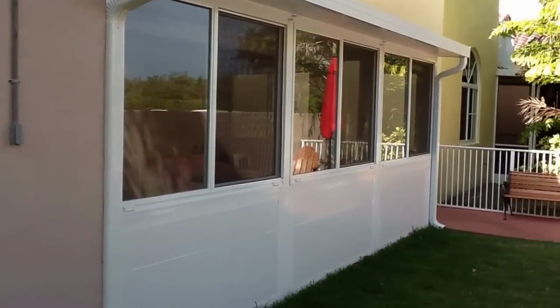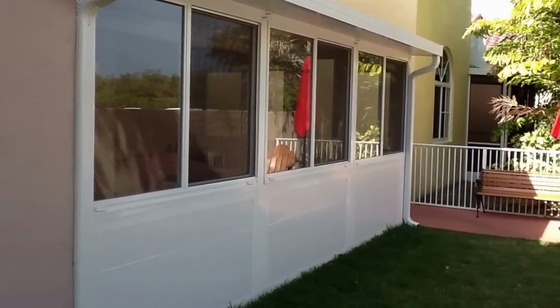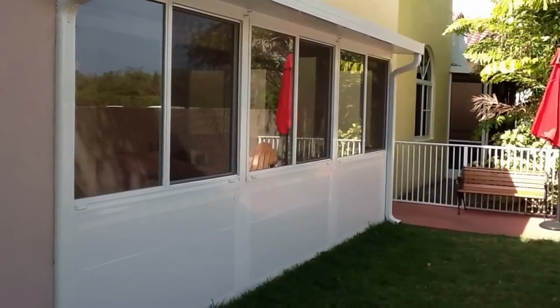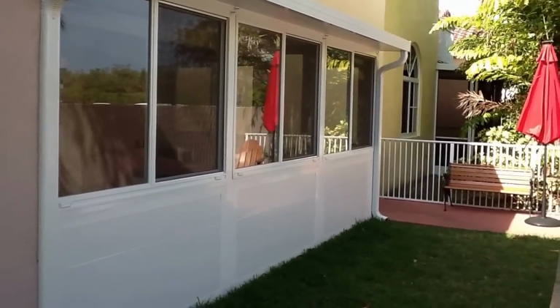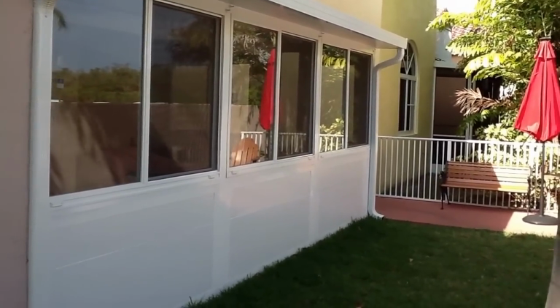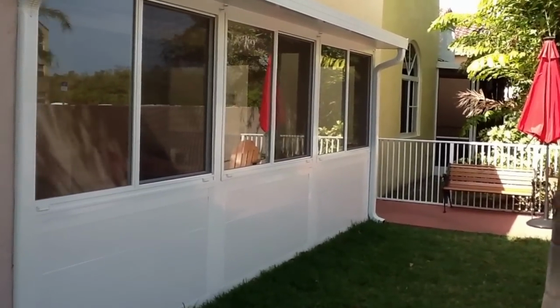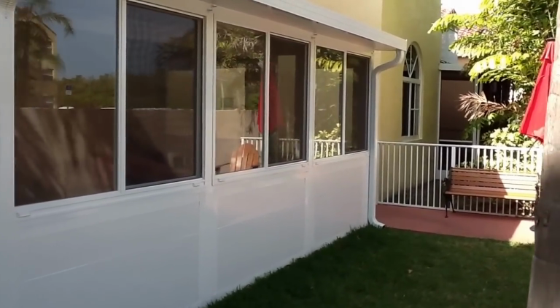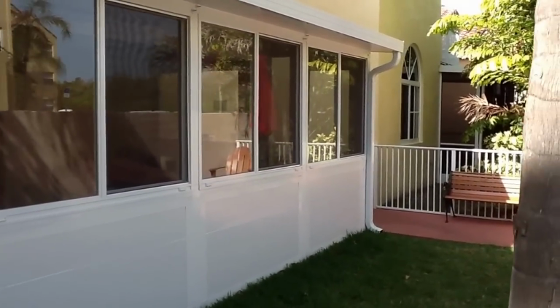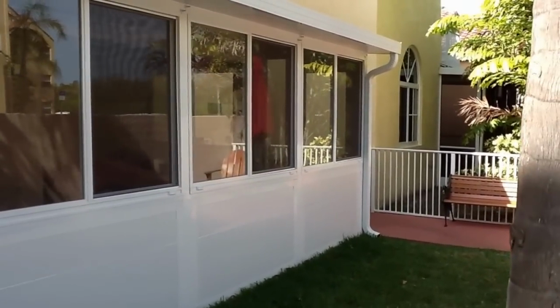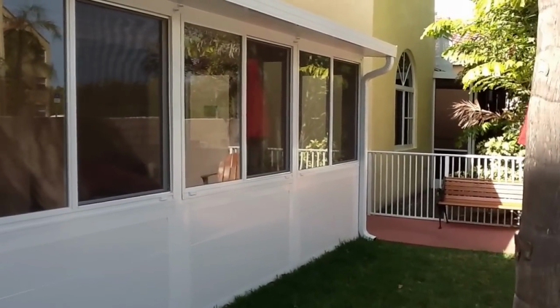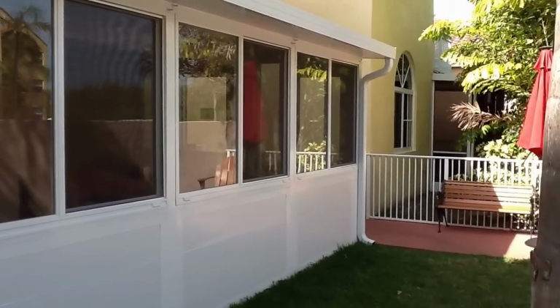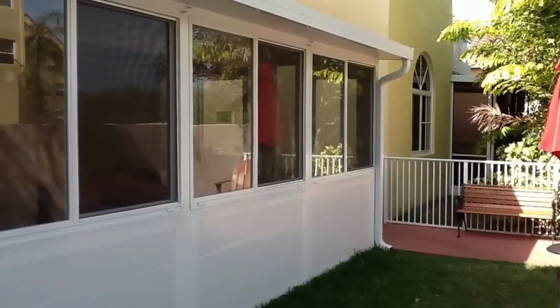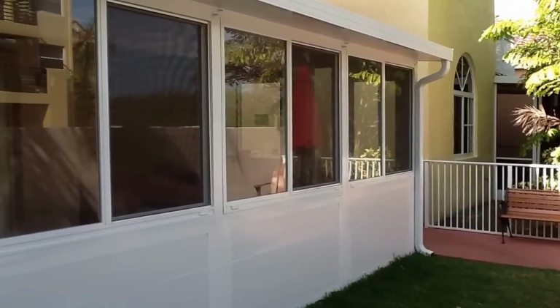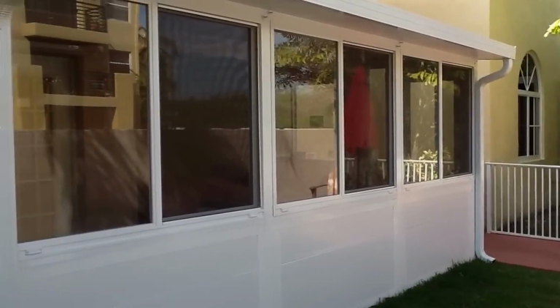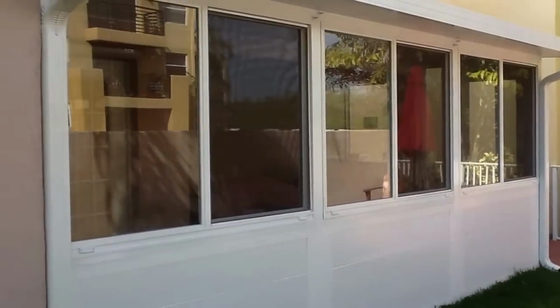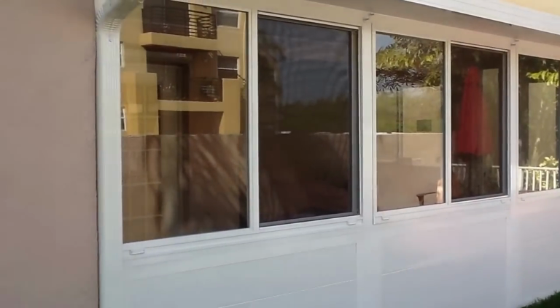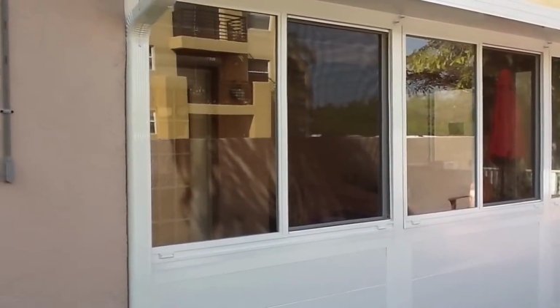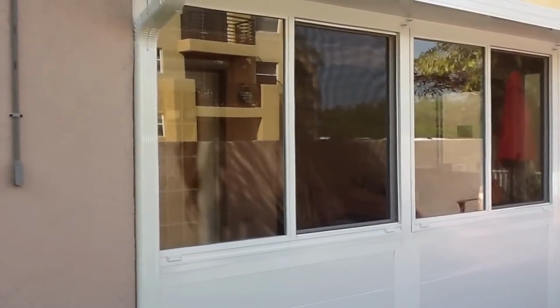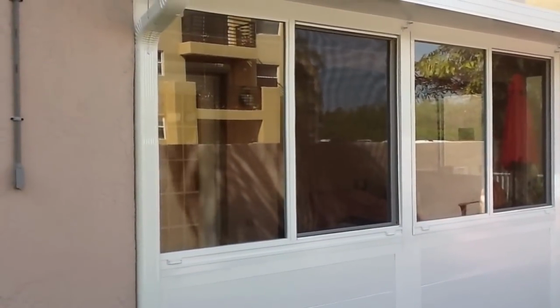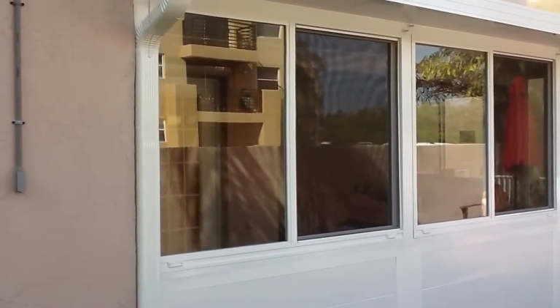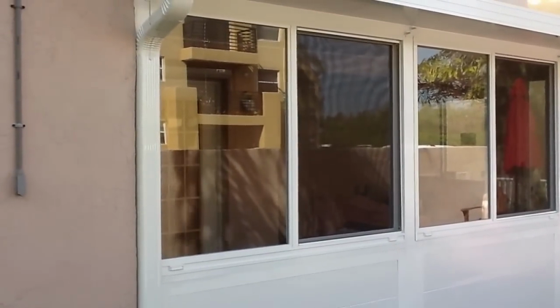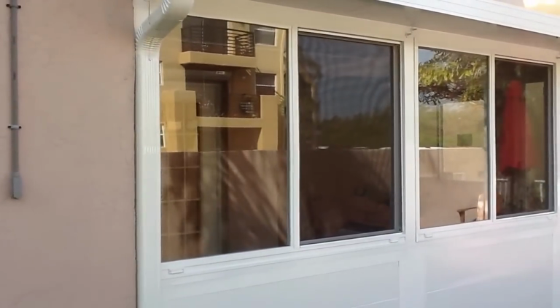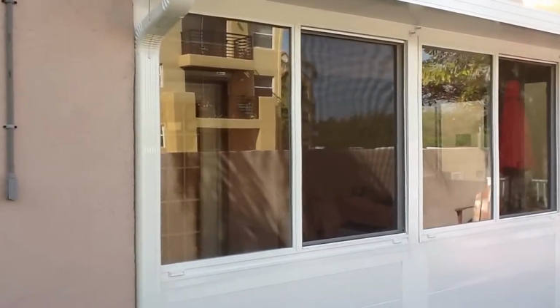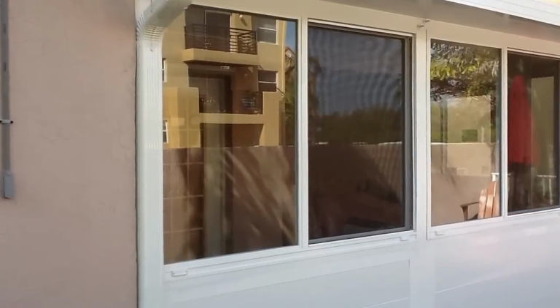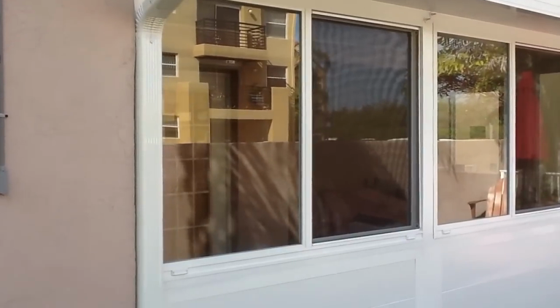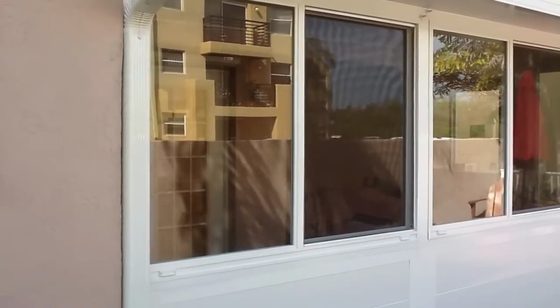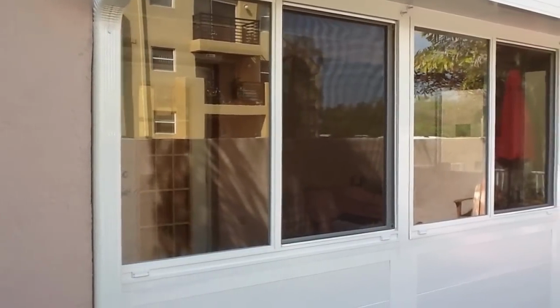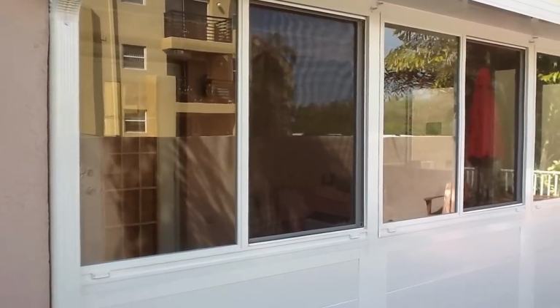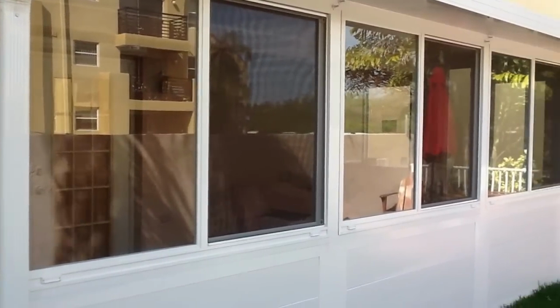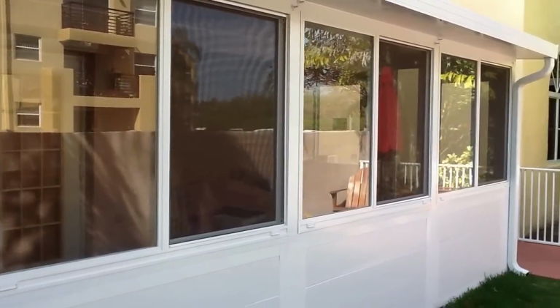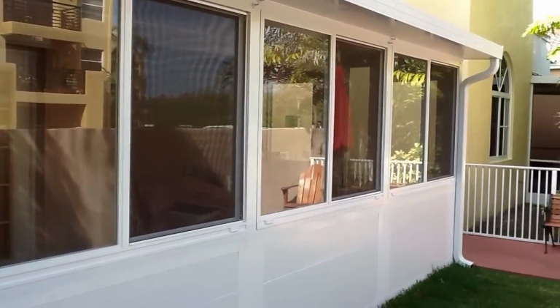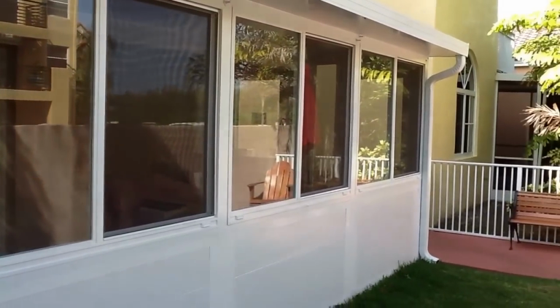These are horizontal sliding windows, so one of these sections that you see will slide just like a sliding door and fold against the other one. The movable panel has screen on the outside to keep the bugs from coming in.